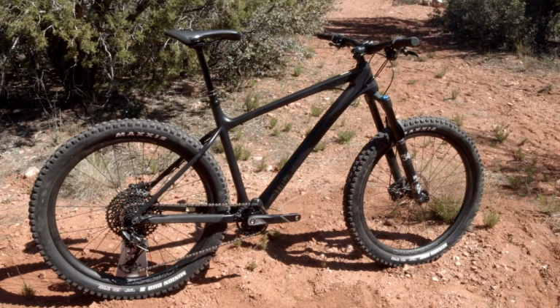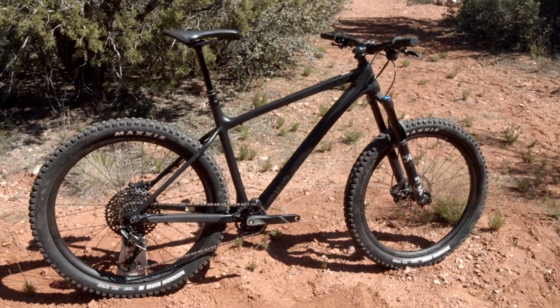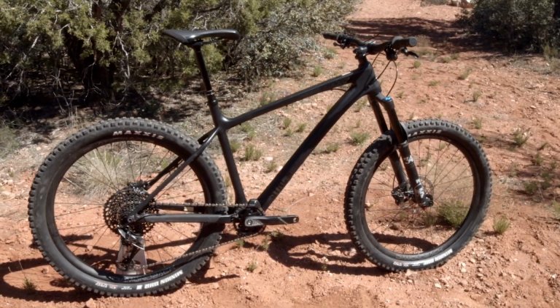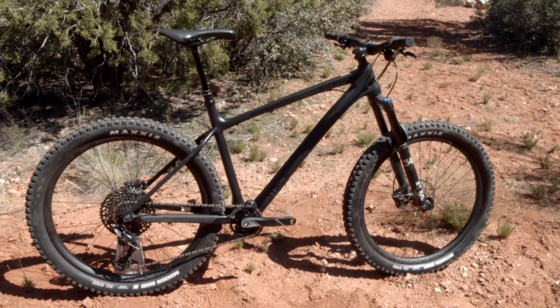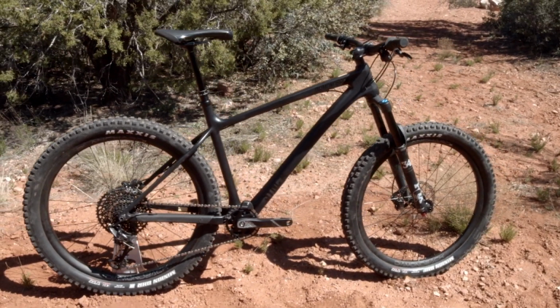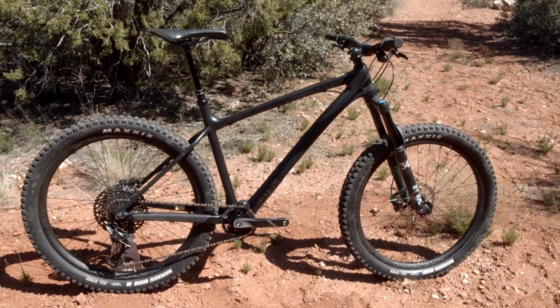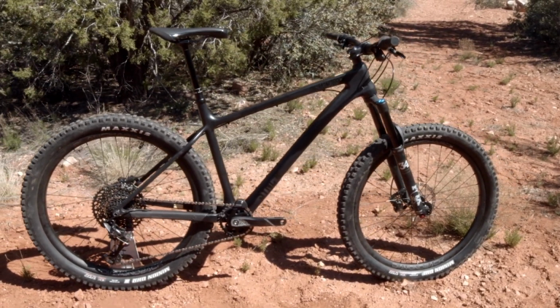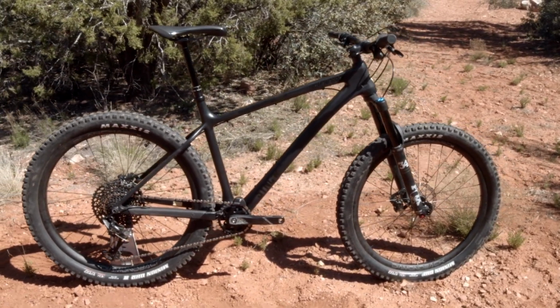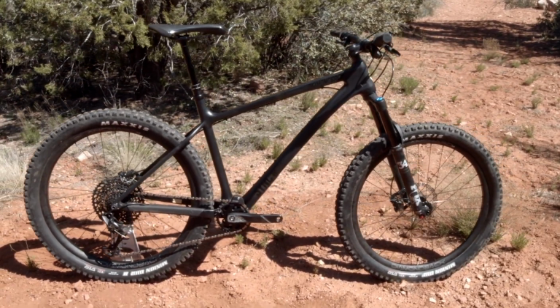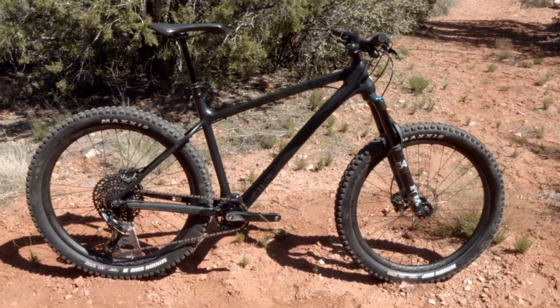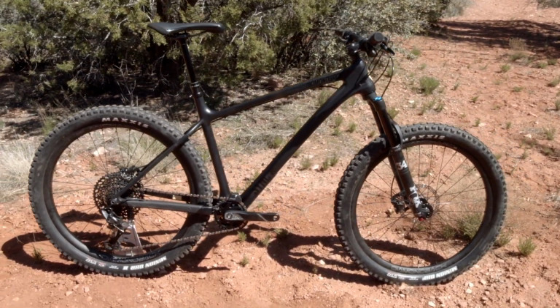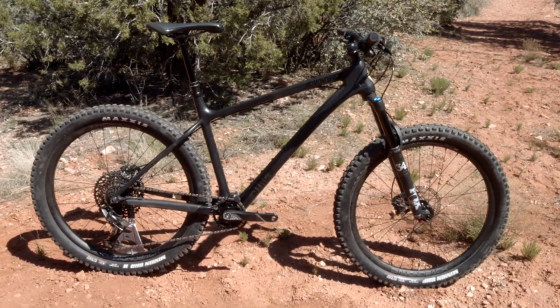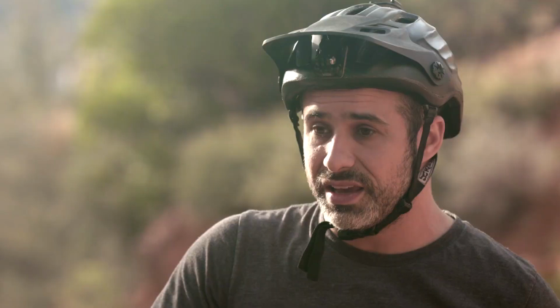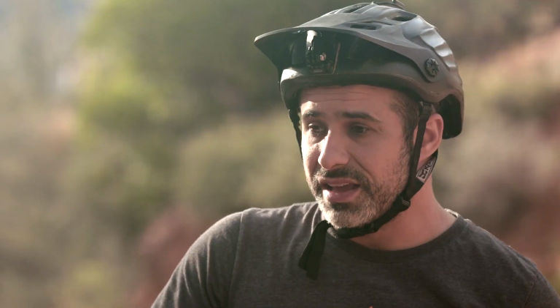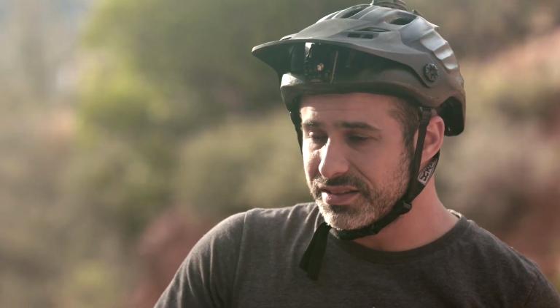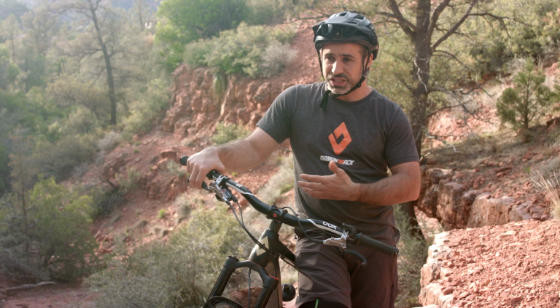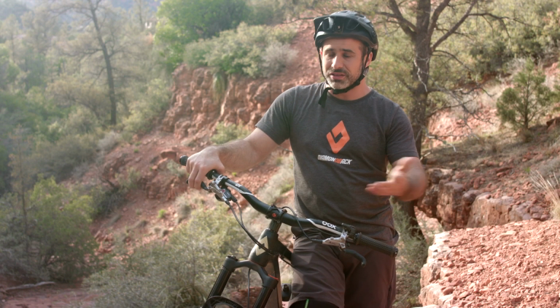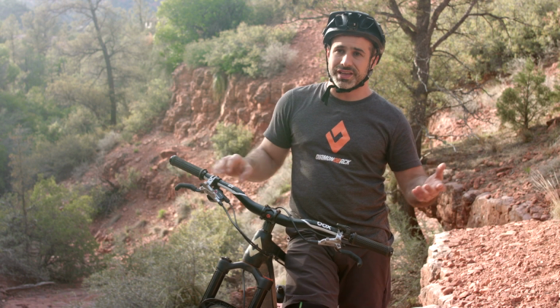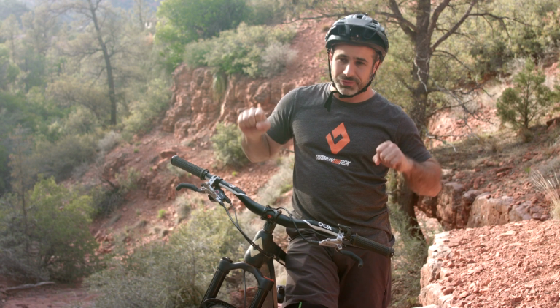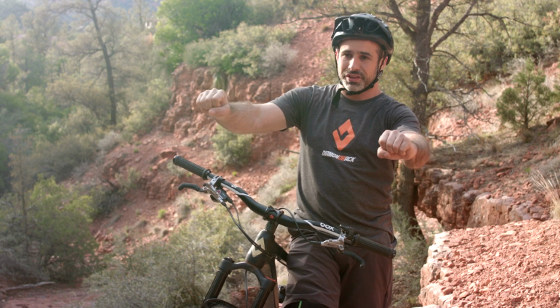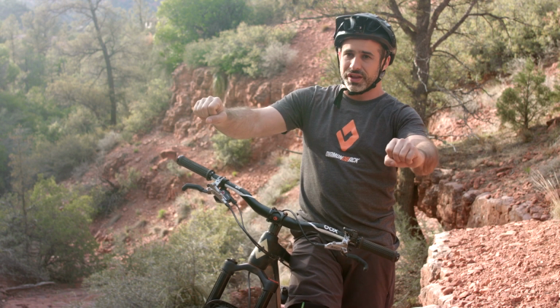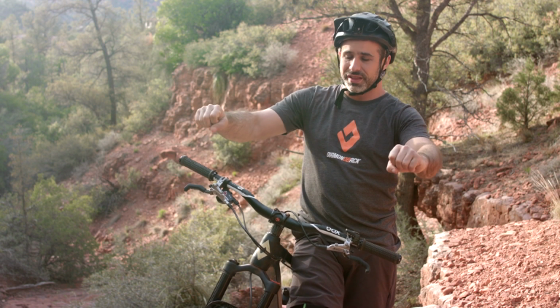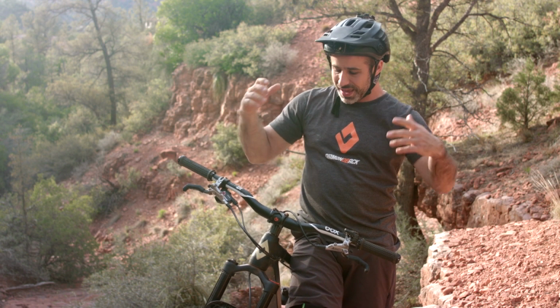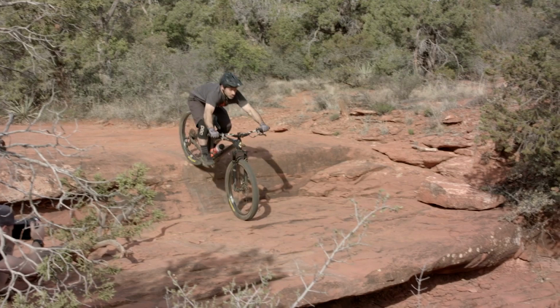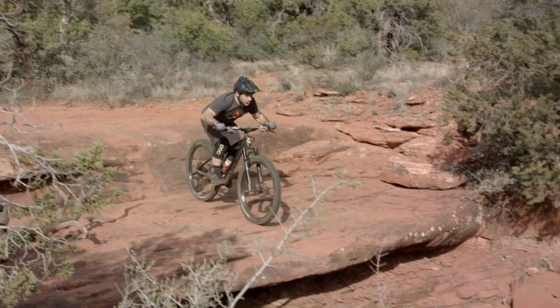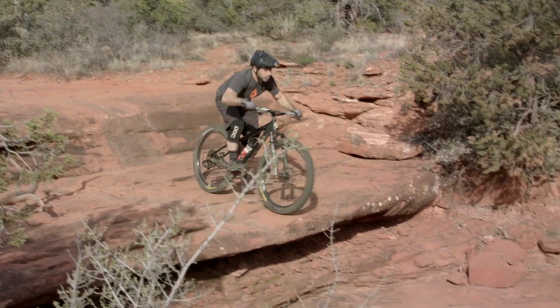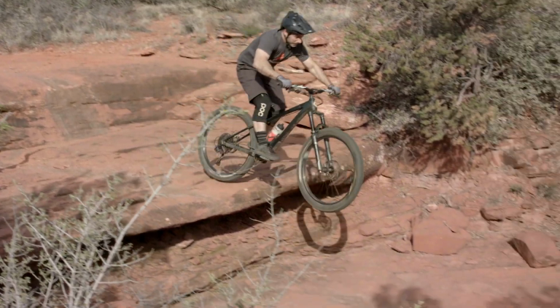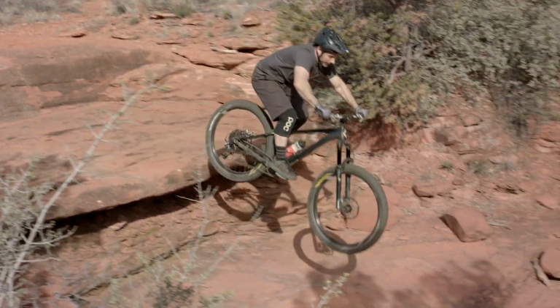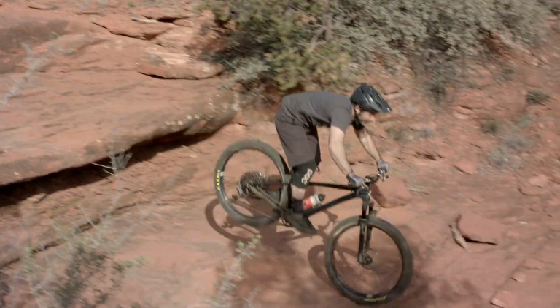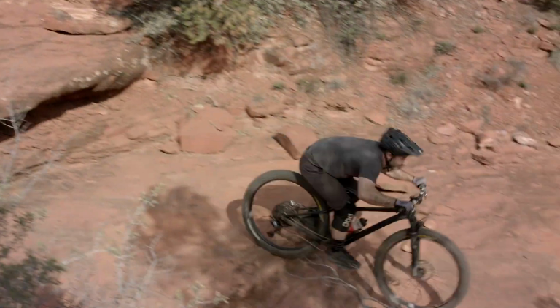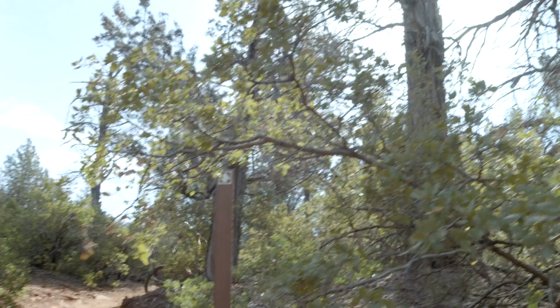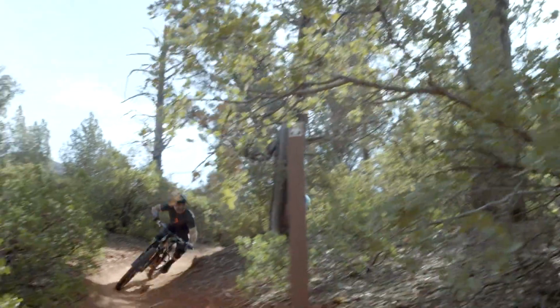I've got the Sync'r Carbon. It's just a really fun hardtail. It's got trail bike geometry — it's not XC, and it's not some experimental hardtail with a really long reach or anything like that. It's a tried-and-true geometry that makes you want to take flight and go fast.